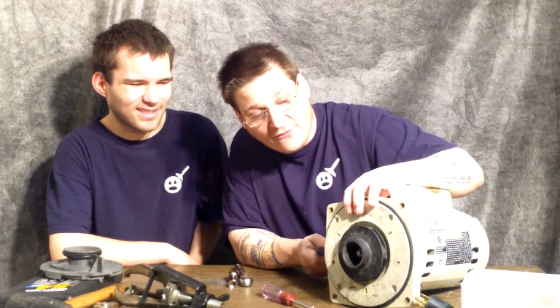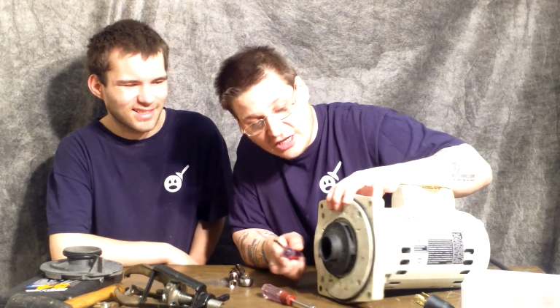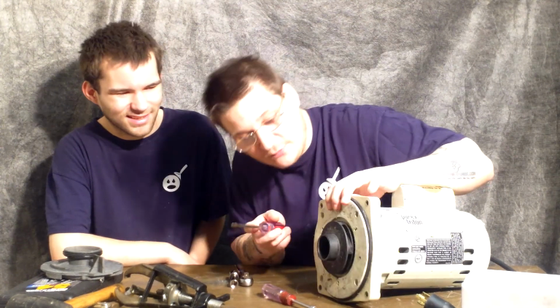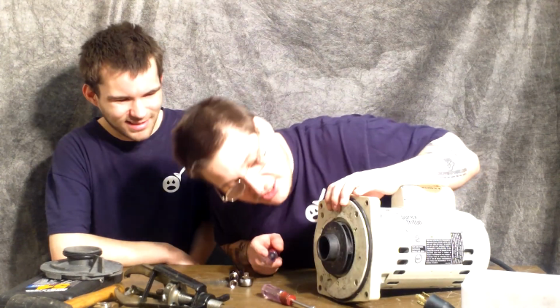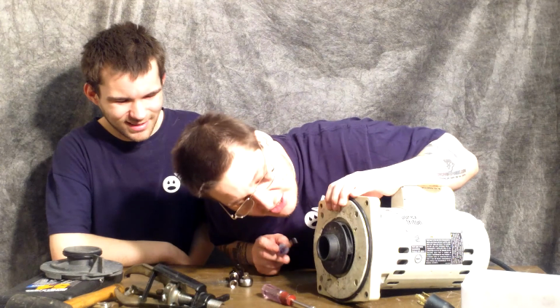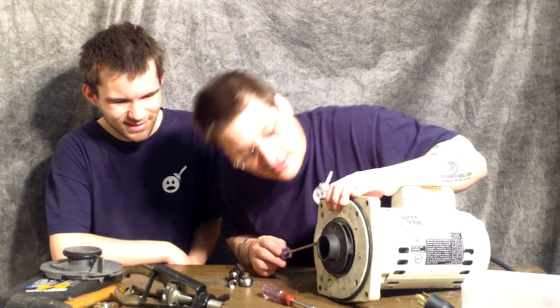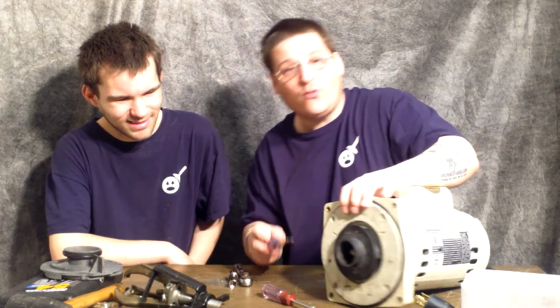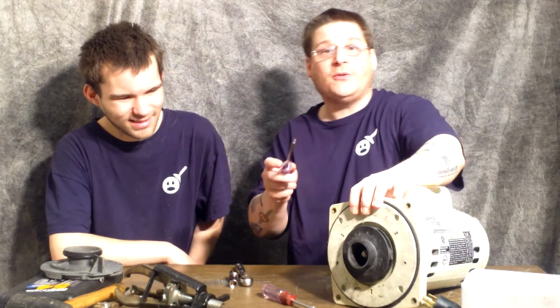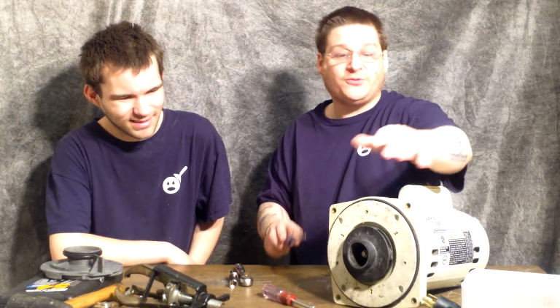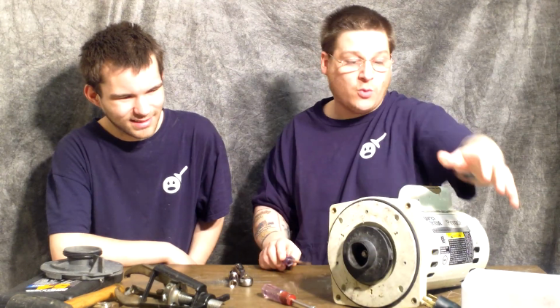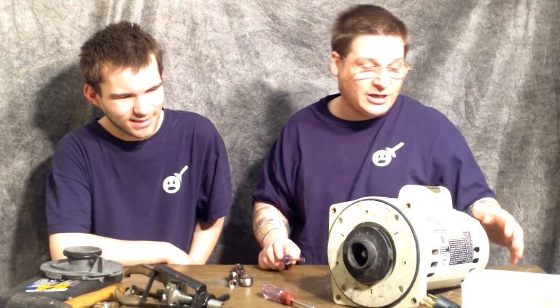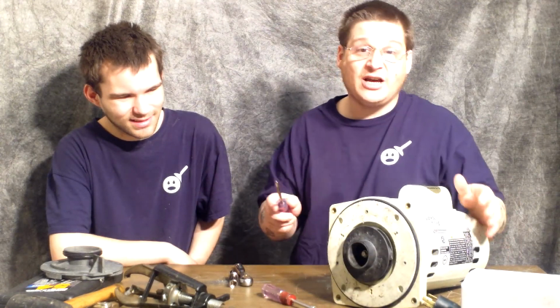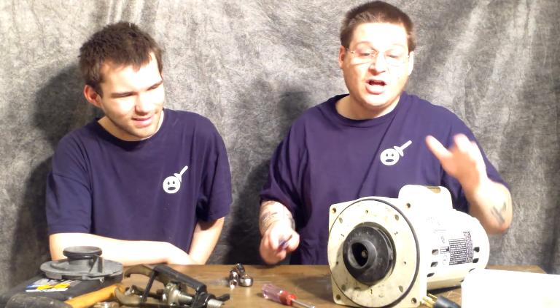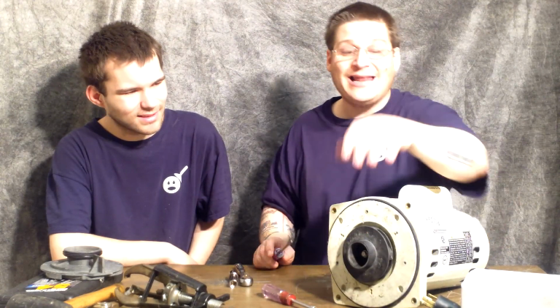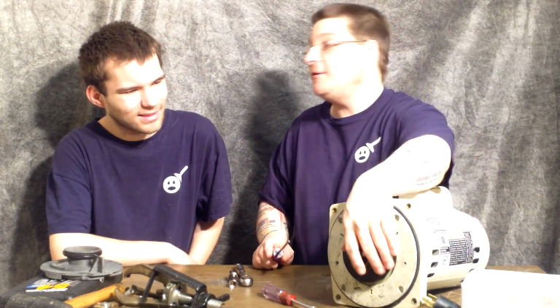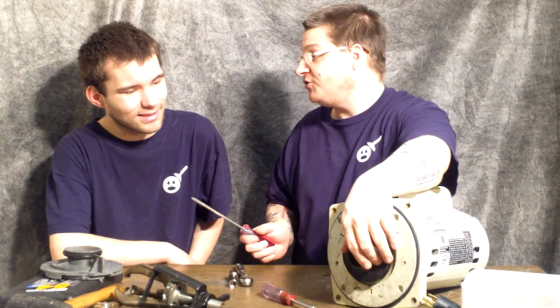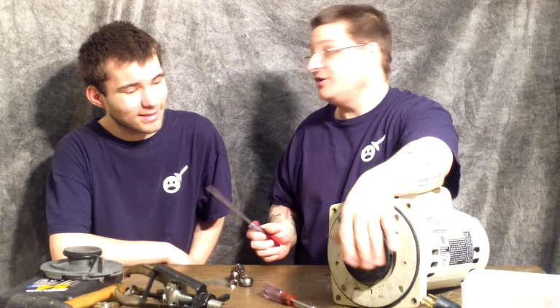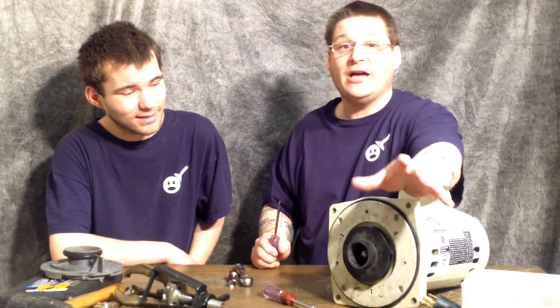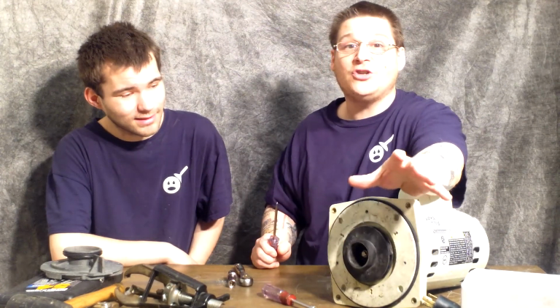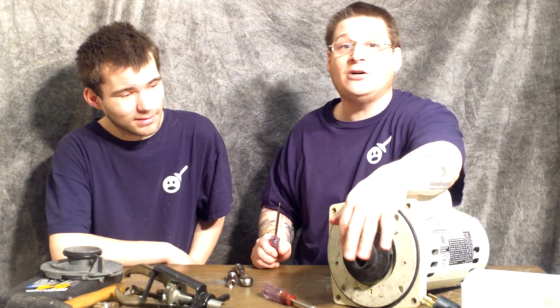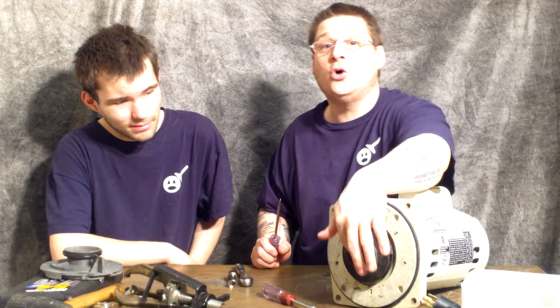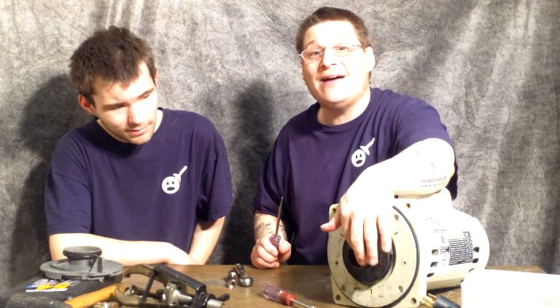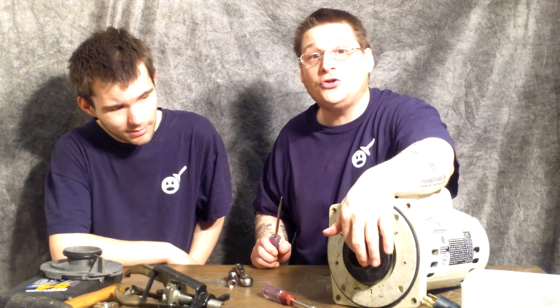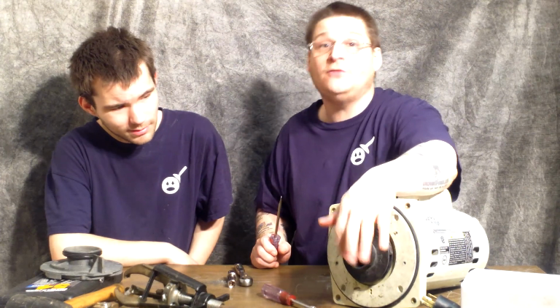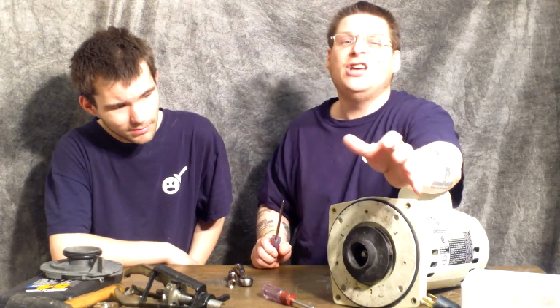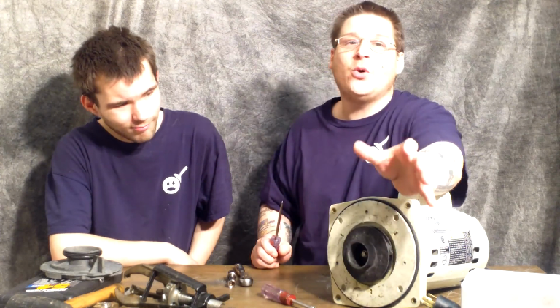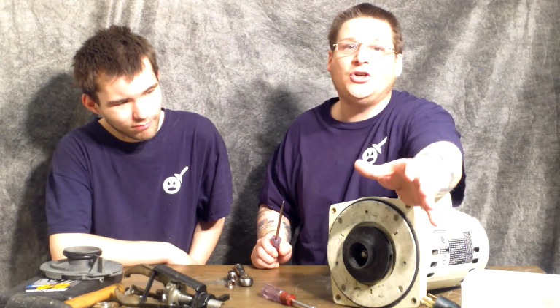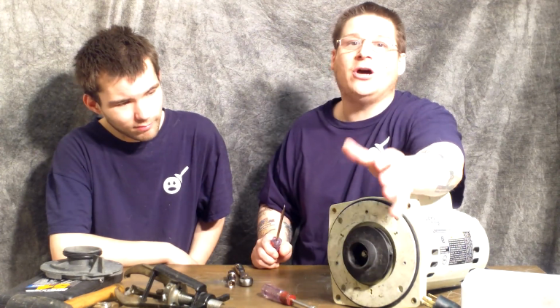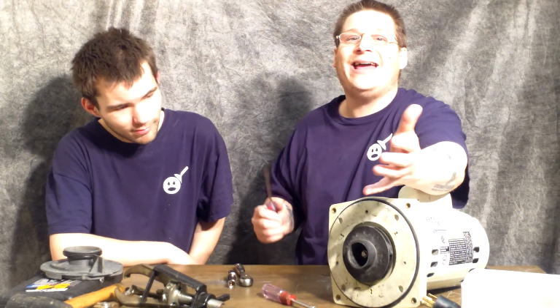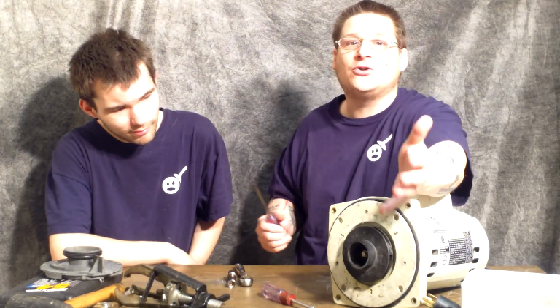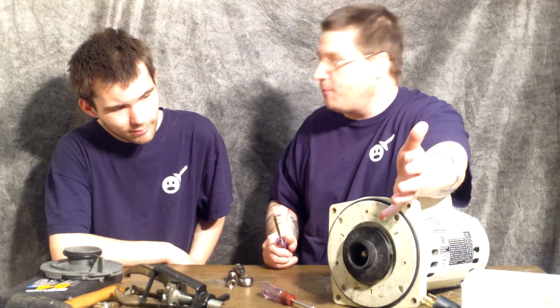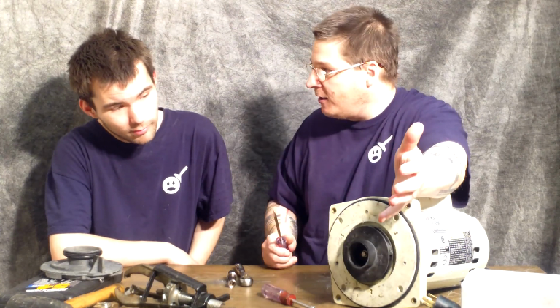Be careful with this. In the center here, not every impeller is like this — some impellers don't have the bolt in the middle. If you were actually working on a Hayward super pump or maybe some kind of spa pump, it actually wouldn't have that bolt in the center.